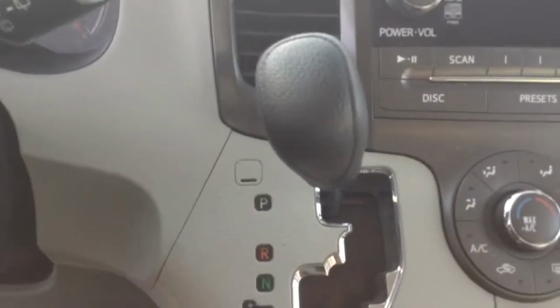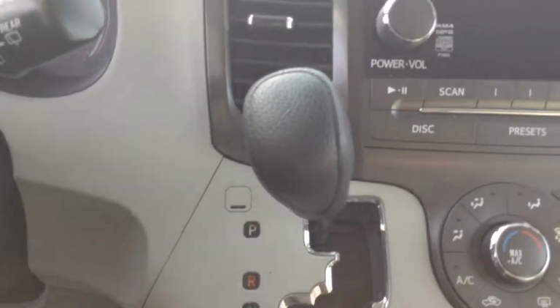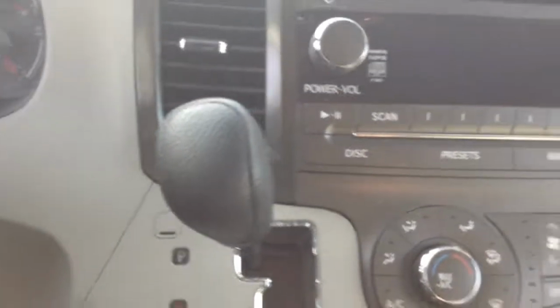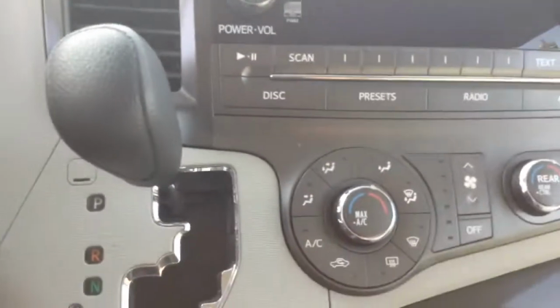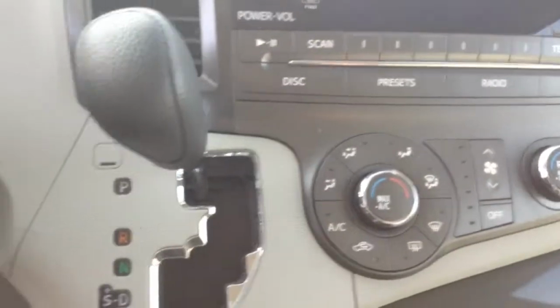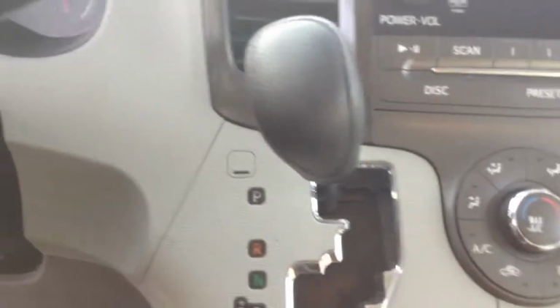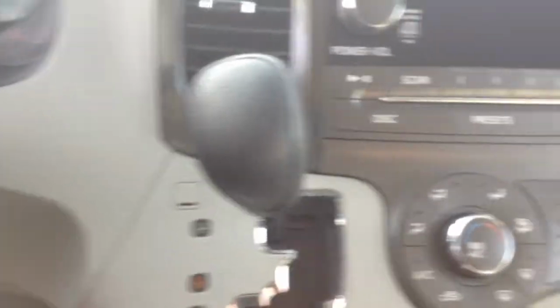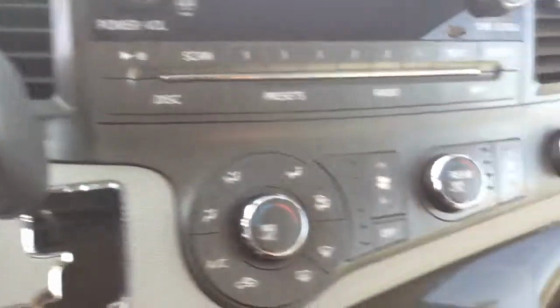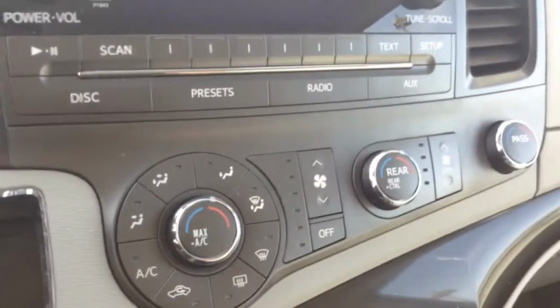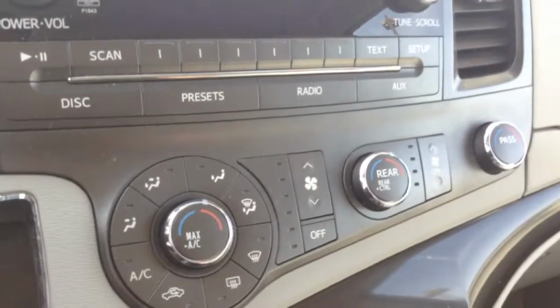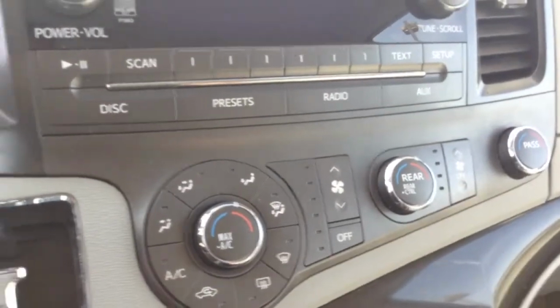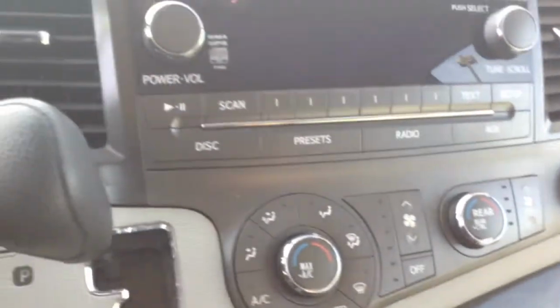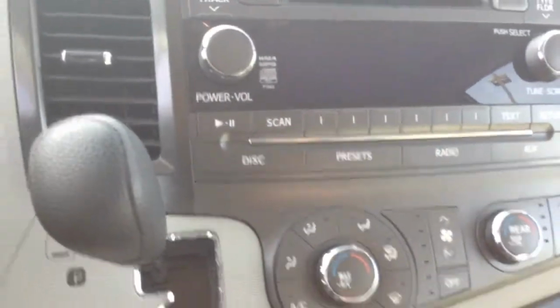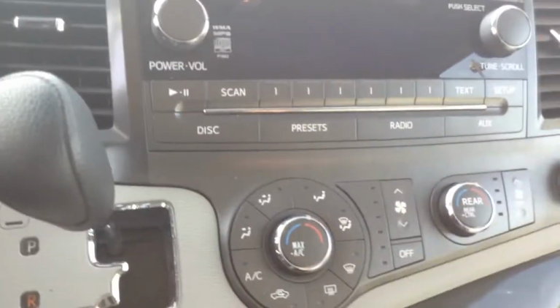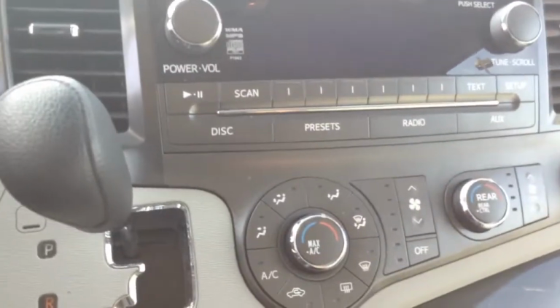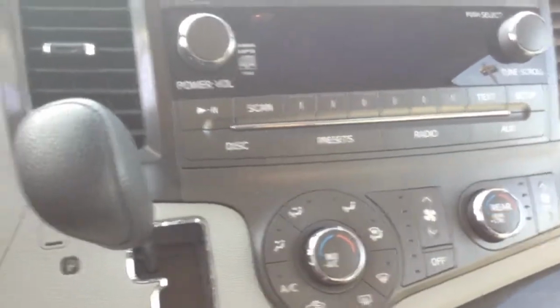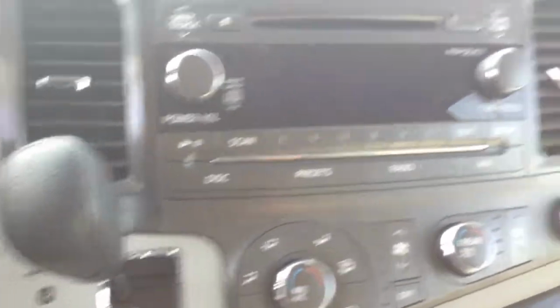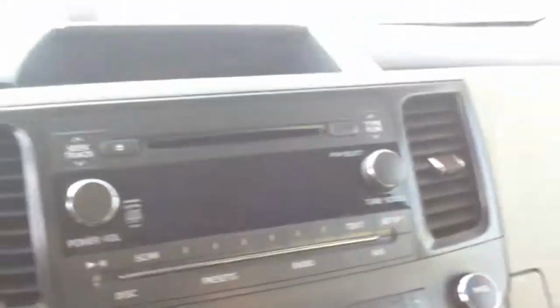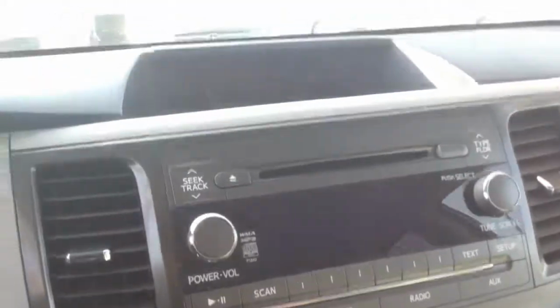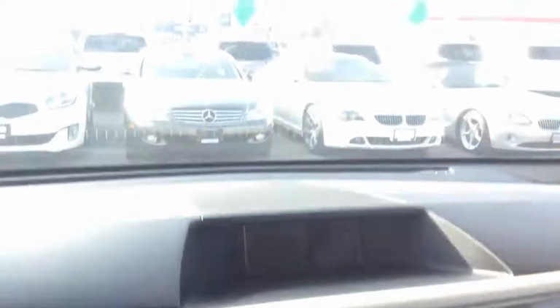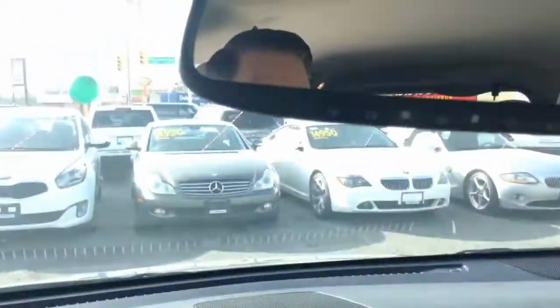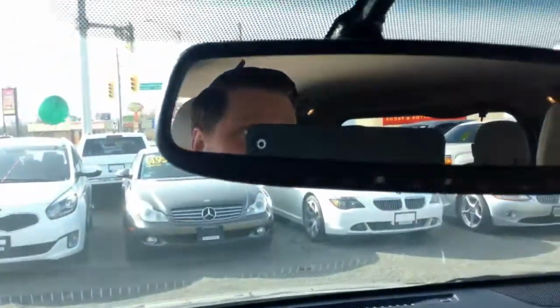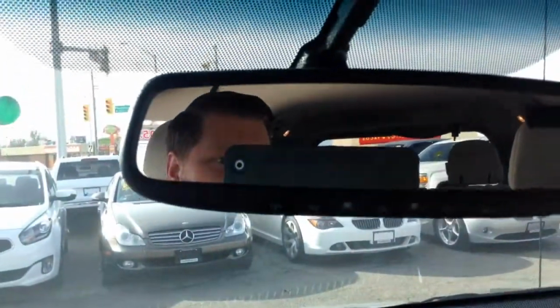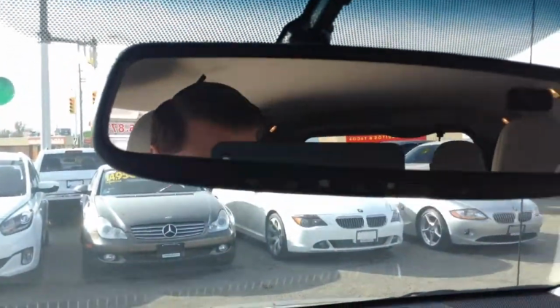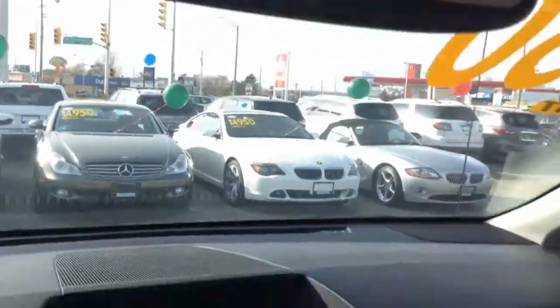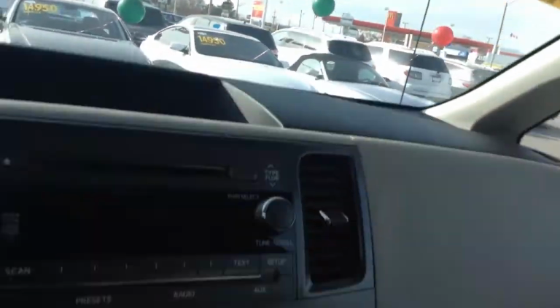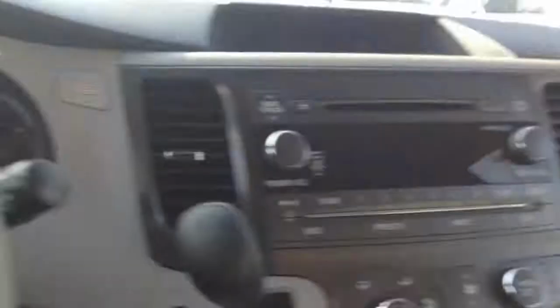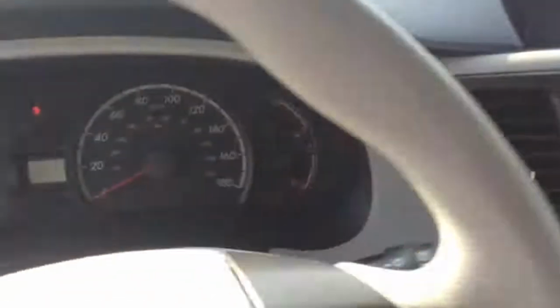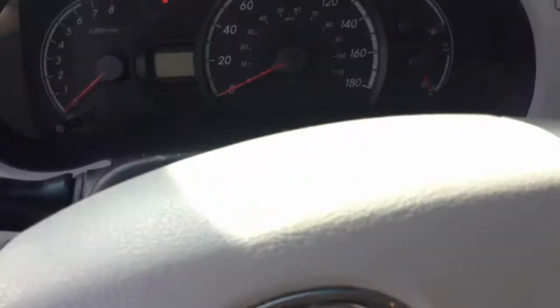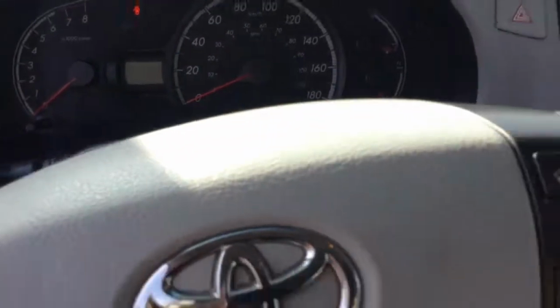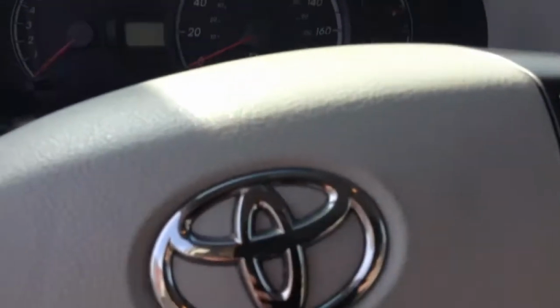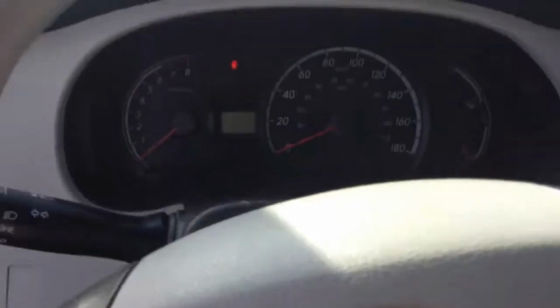Pretty straightforward — you do have dual climate control for the inside, AM/FM, CD player, everything you need, and an auto-tinting rear view mirror. It's a great van, very reliable.